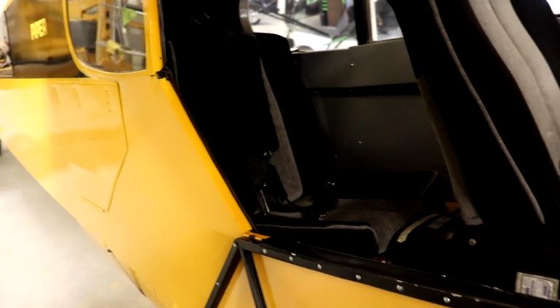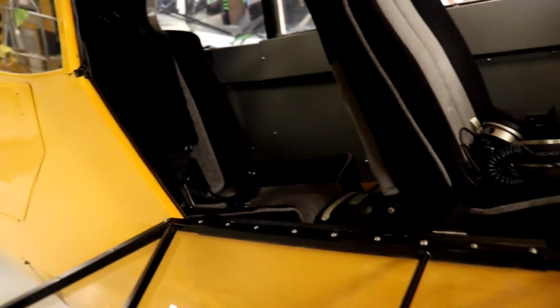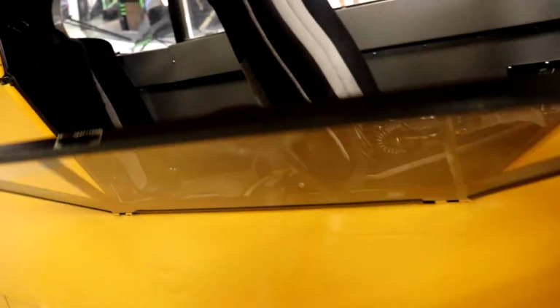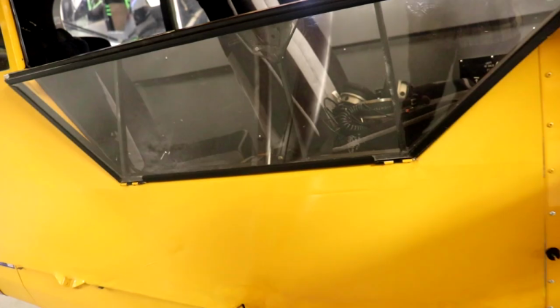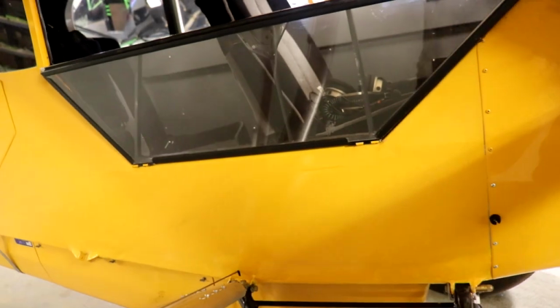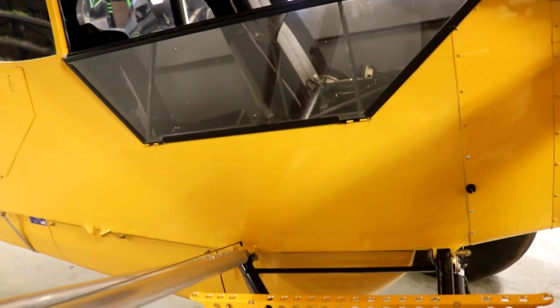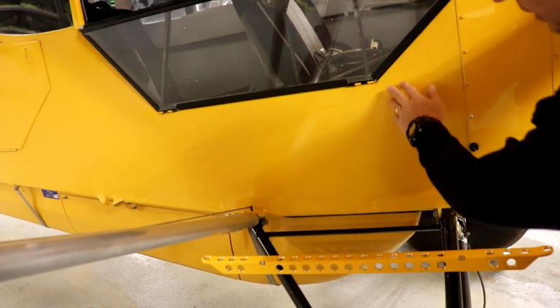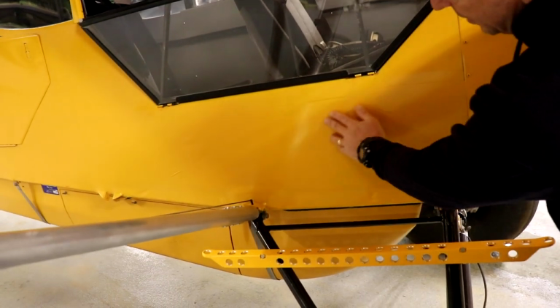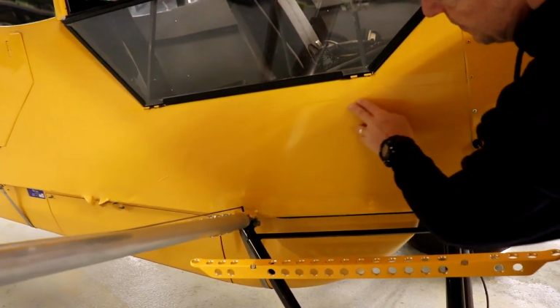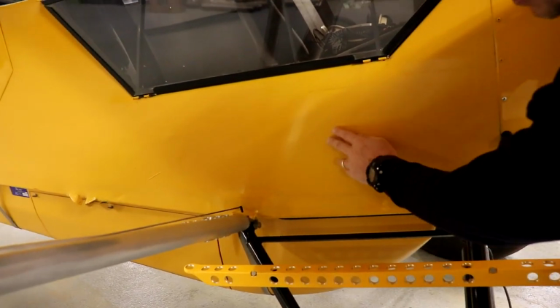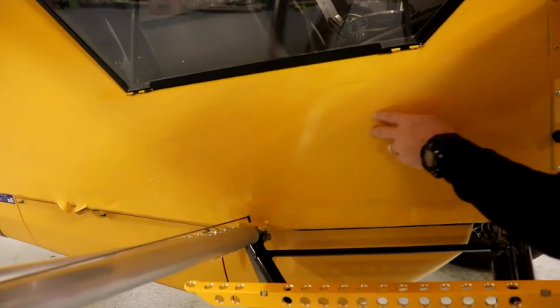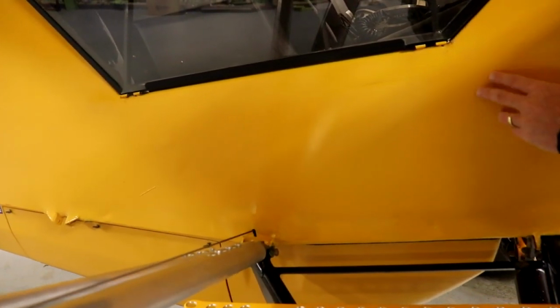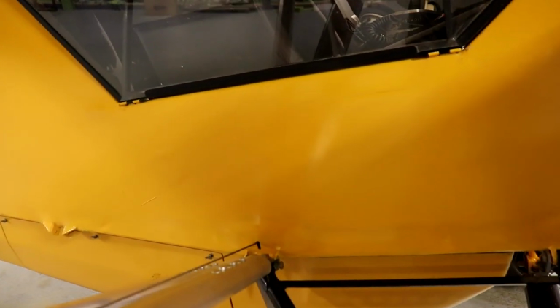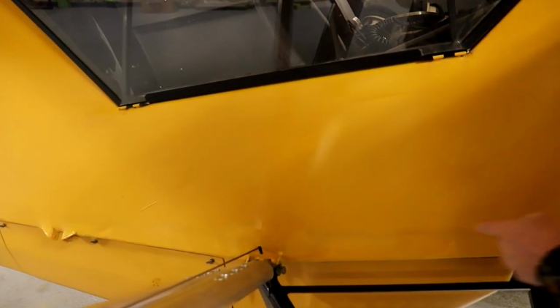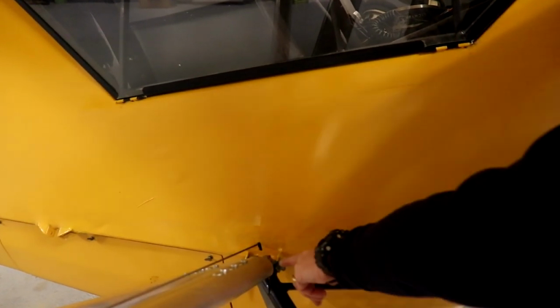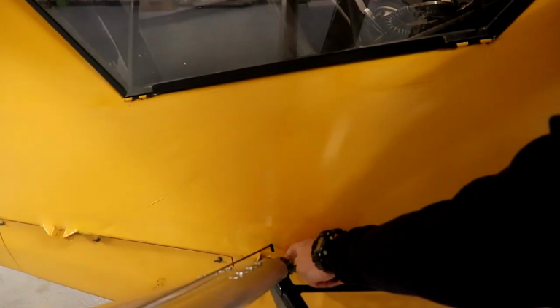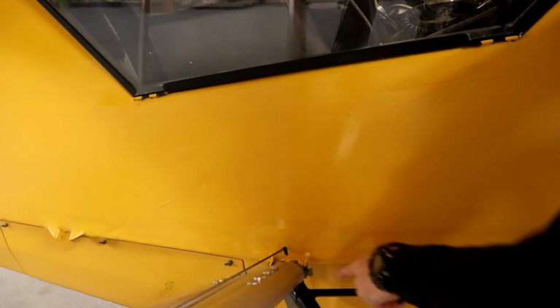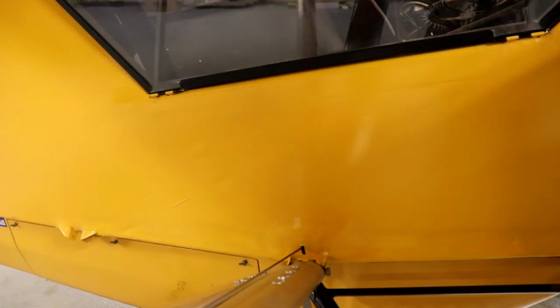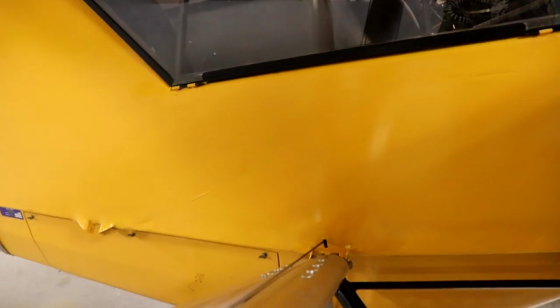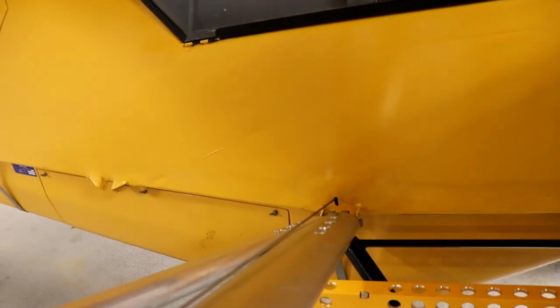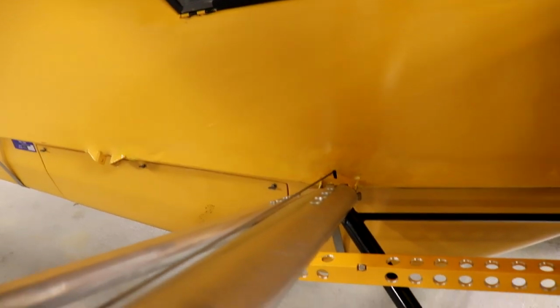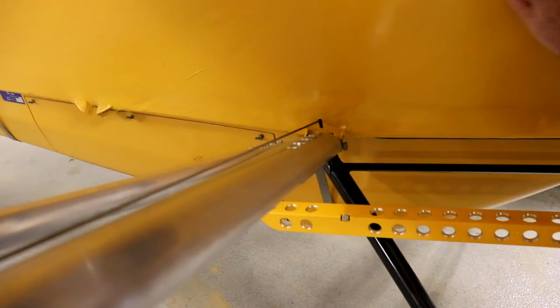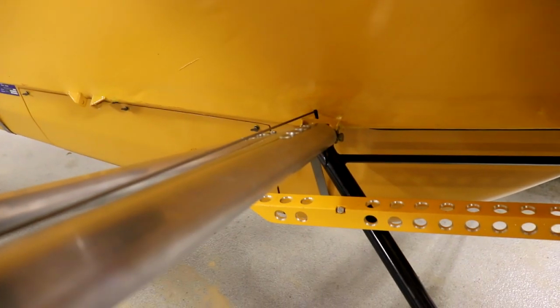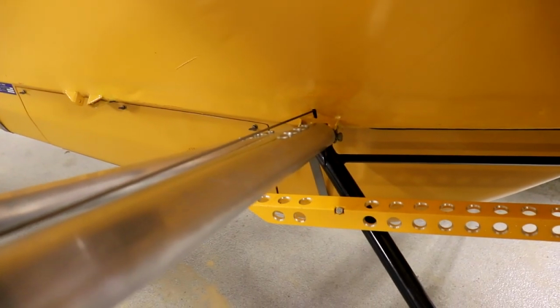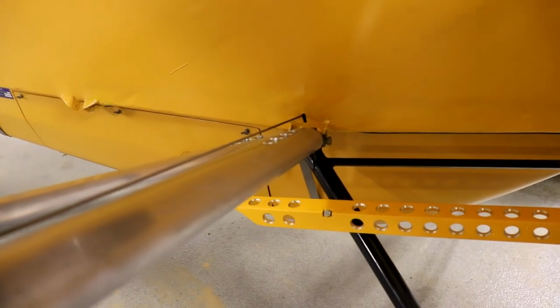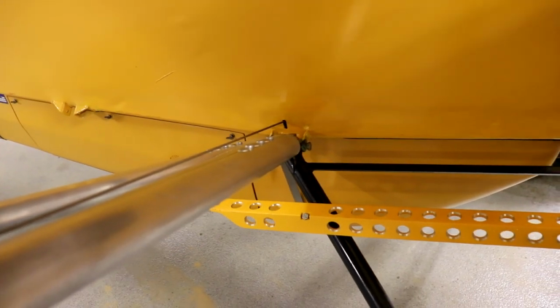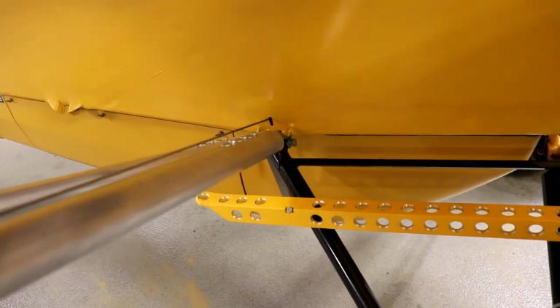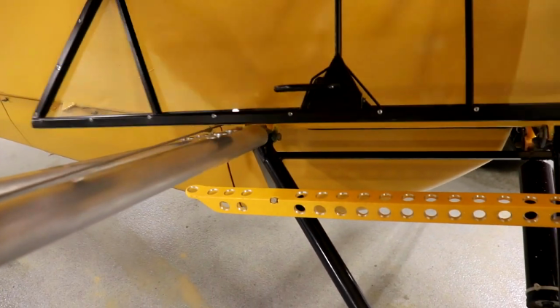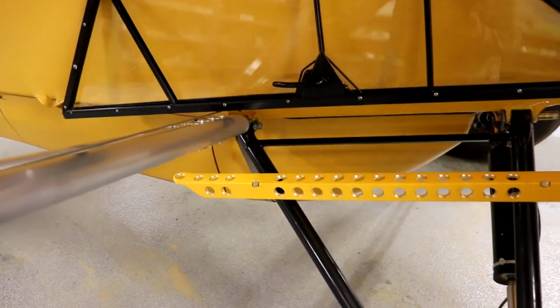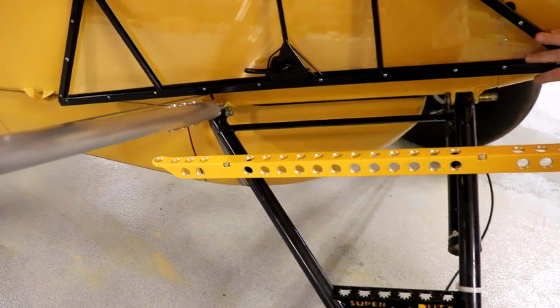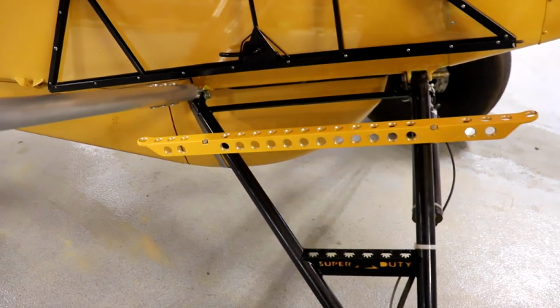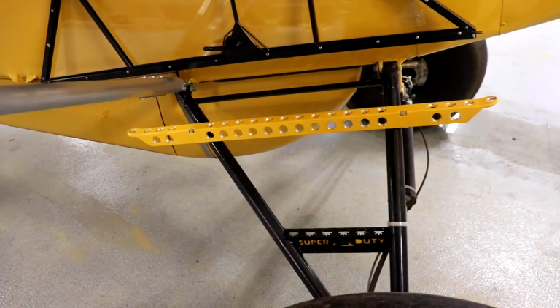The other repair on the plane is right here. This fabric repair was done in order to fix this attach point, which had been damaged. This is a repair right here below this window, done by Kirk Ellis.